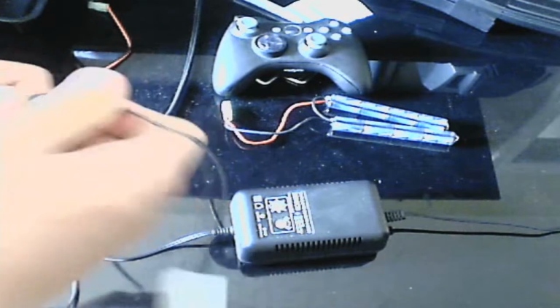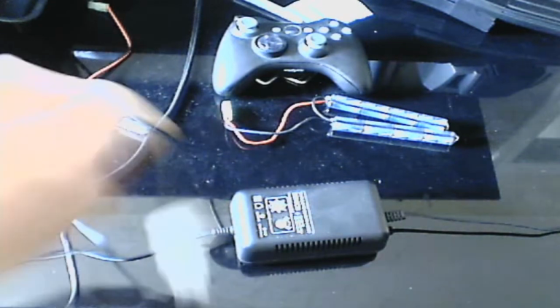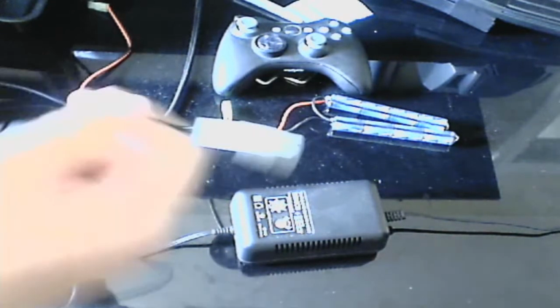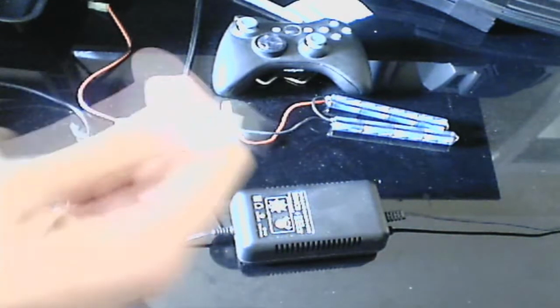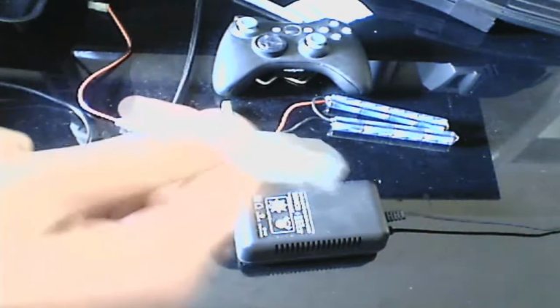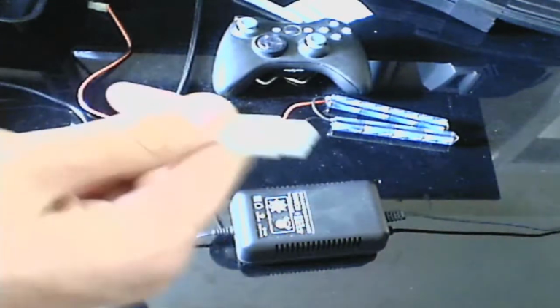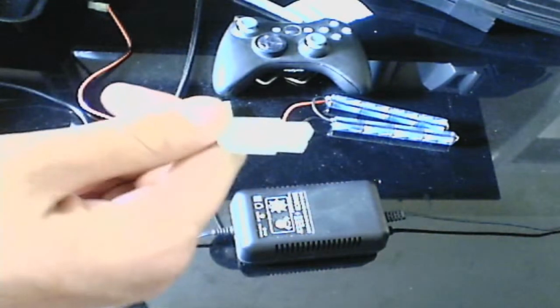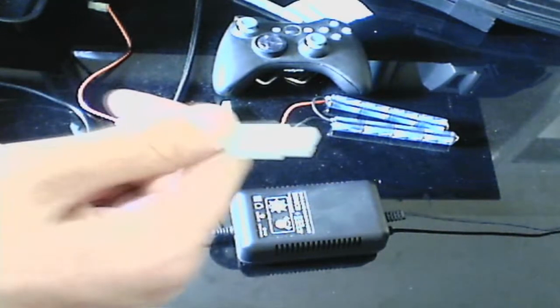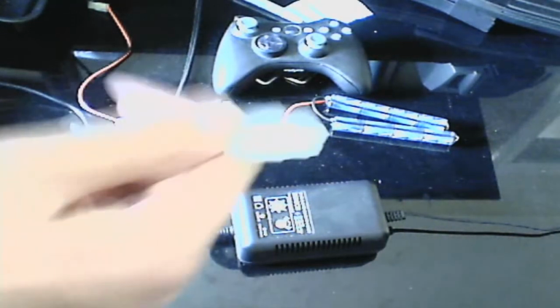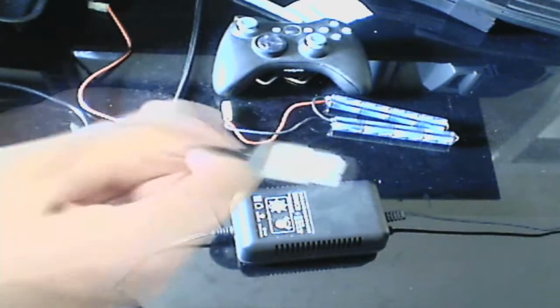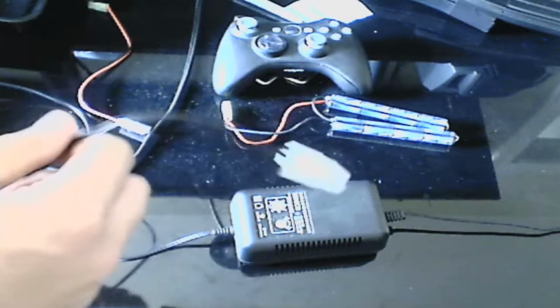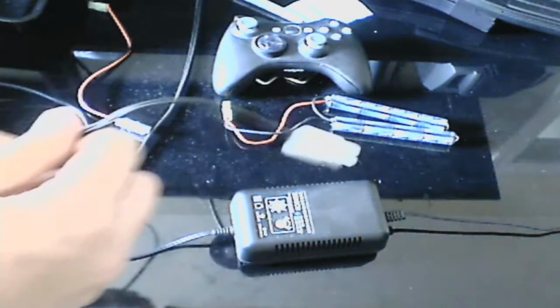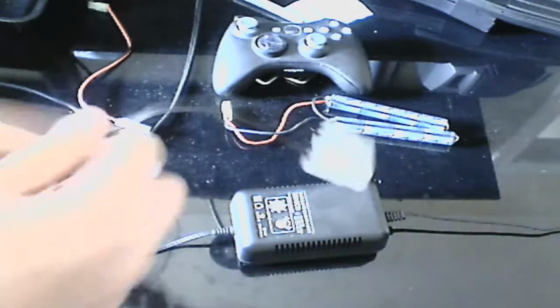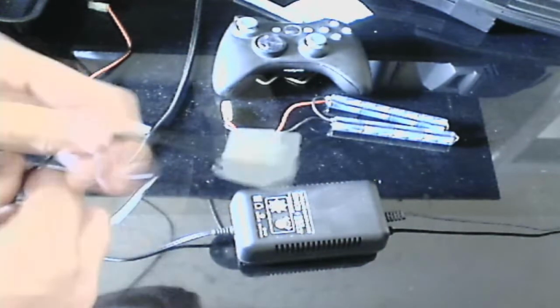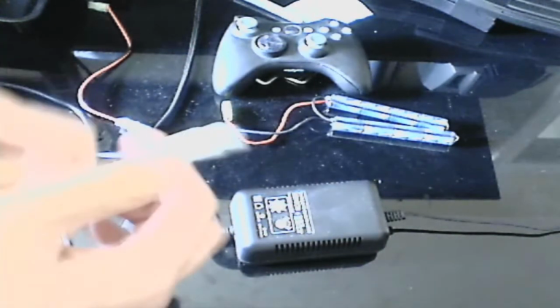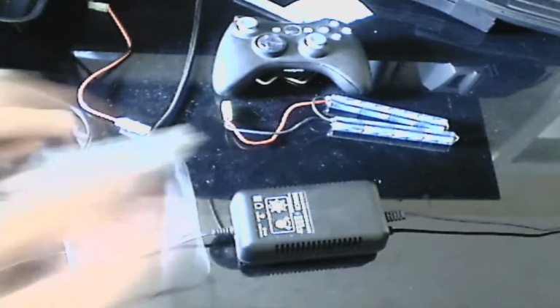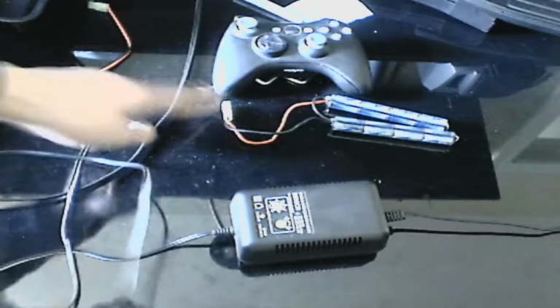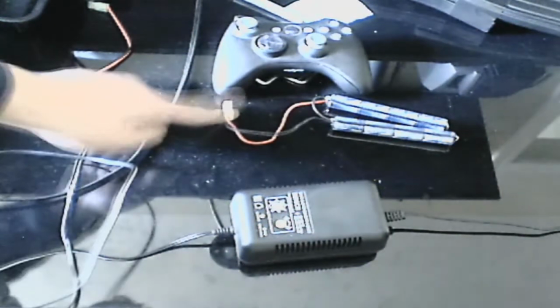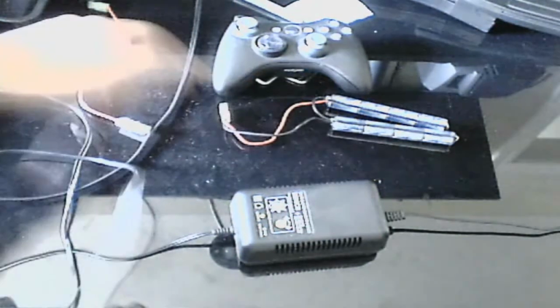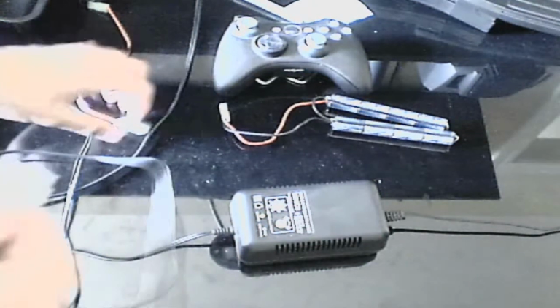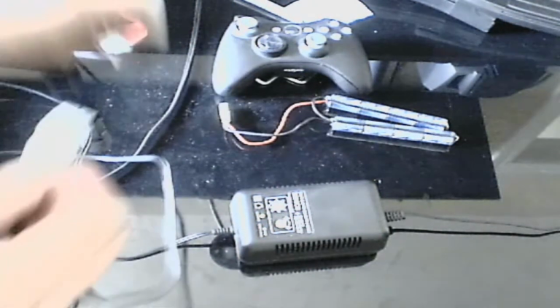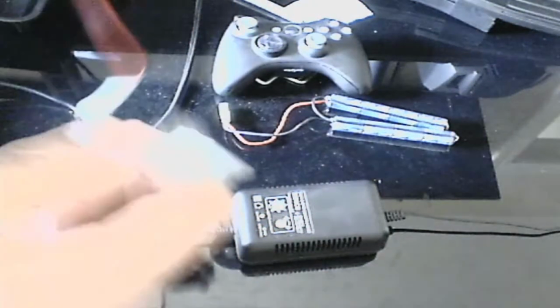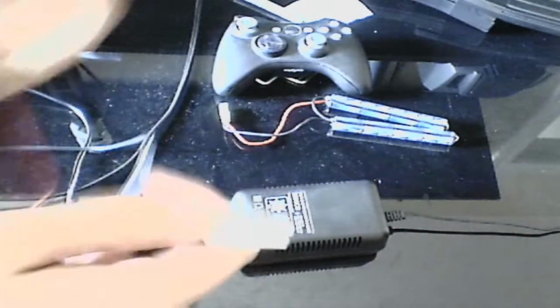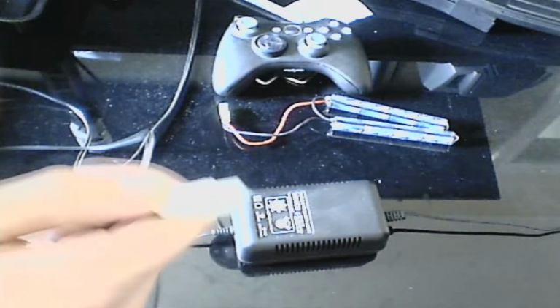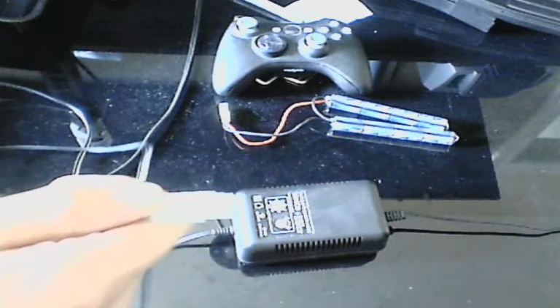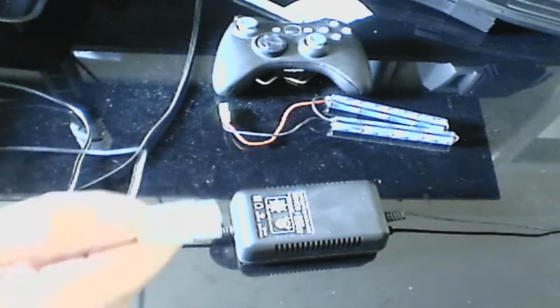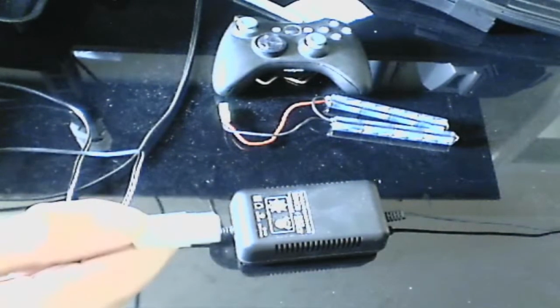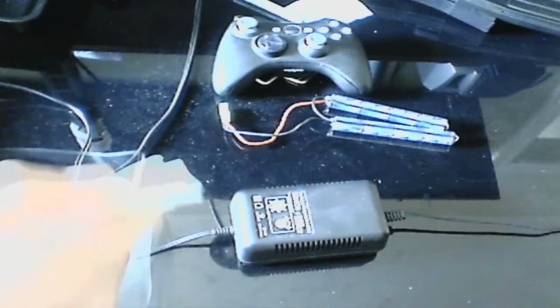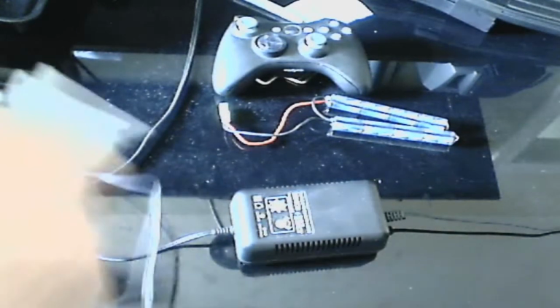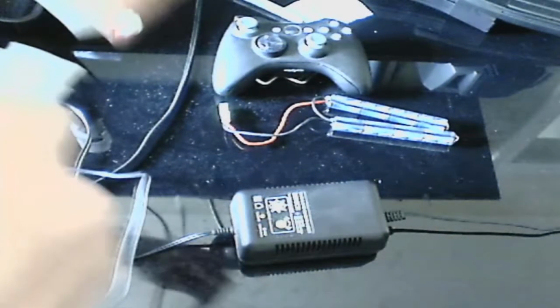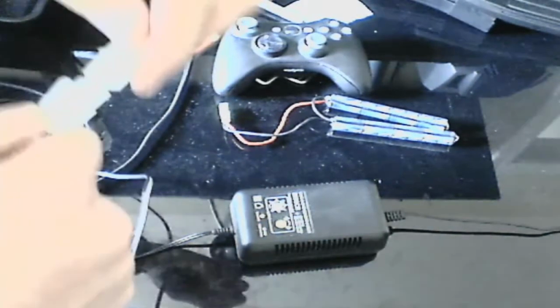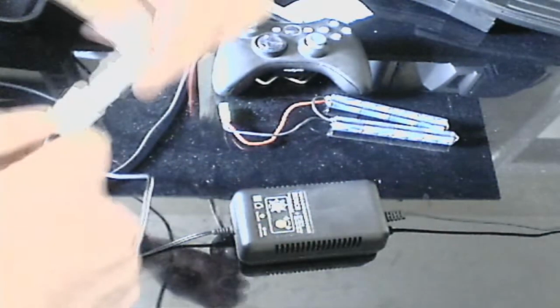After that, if you have a small adapter or small plug on your battery like most of them do, you're going to go ahead and plug the next one in. And don't forget to push this little clip up so that you don't mess it up.